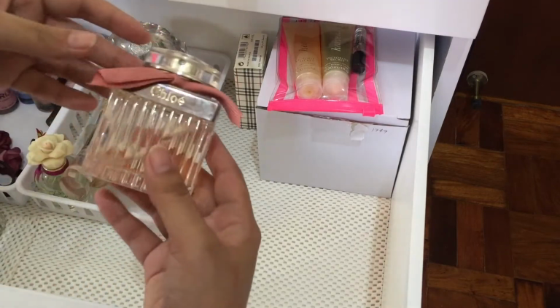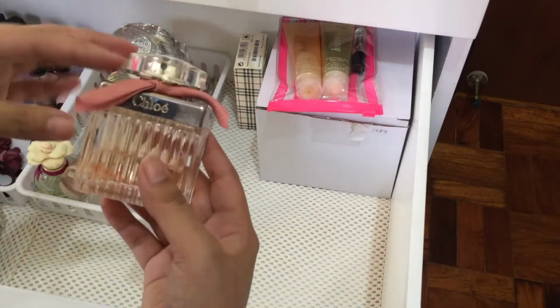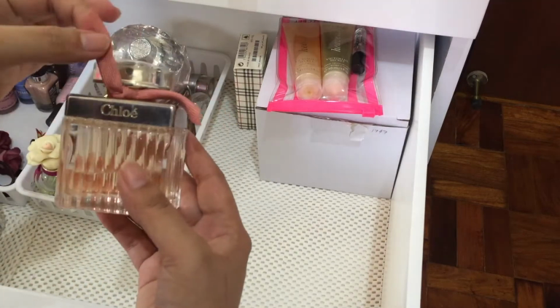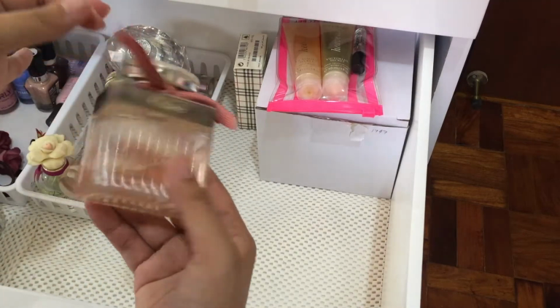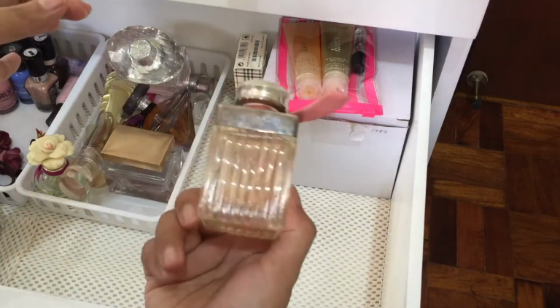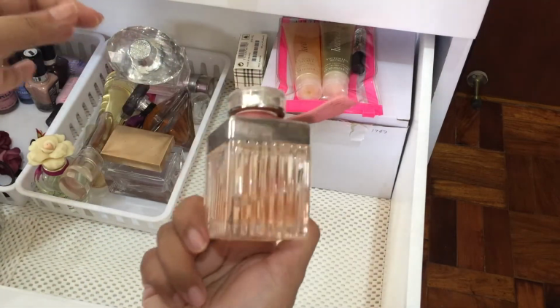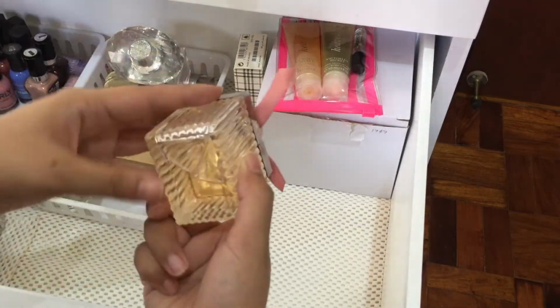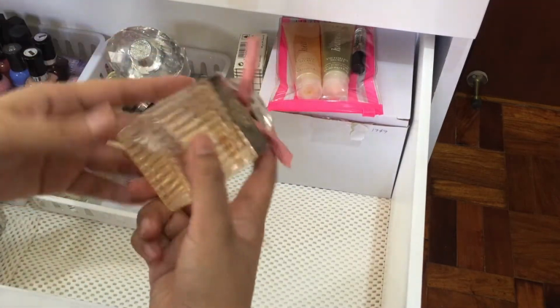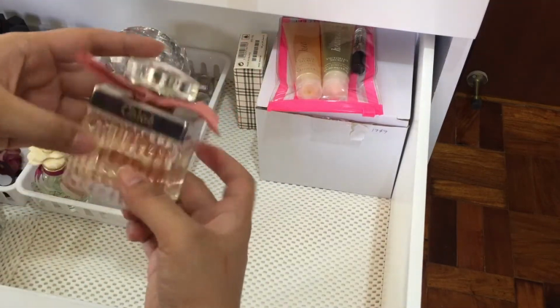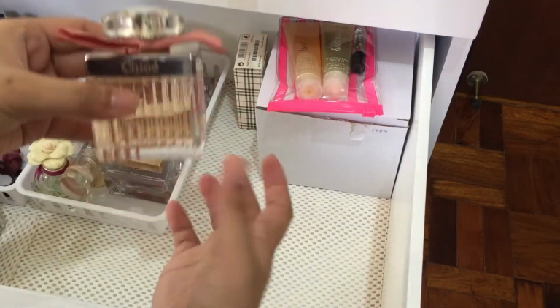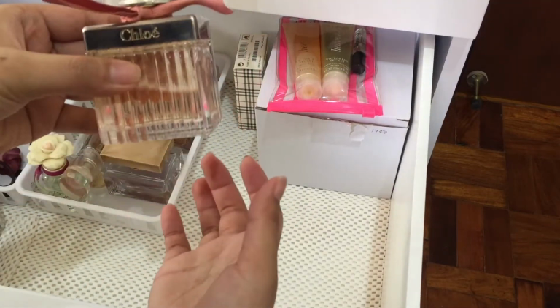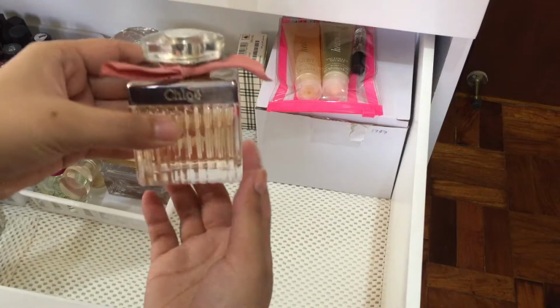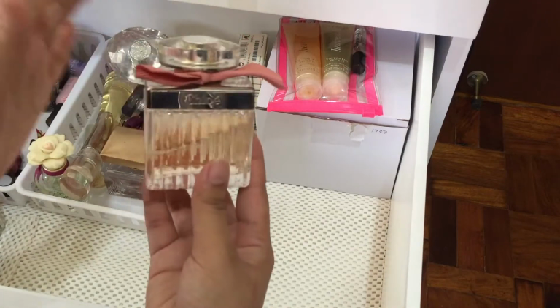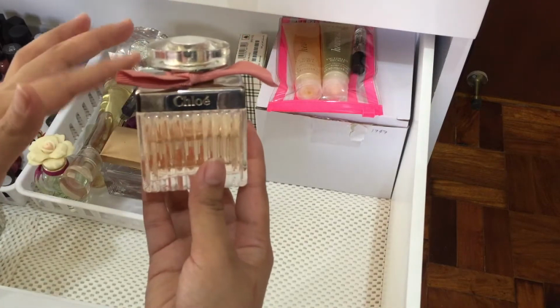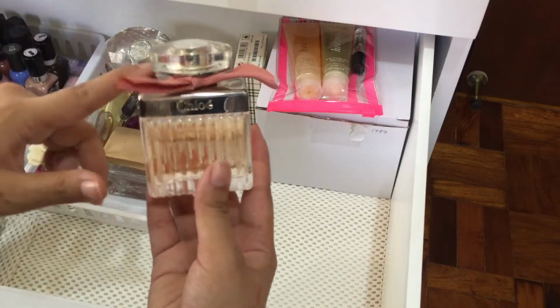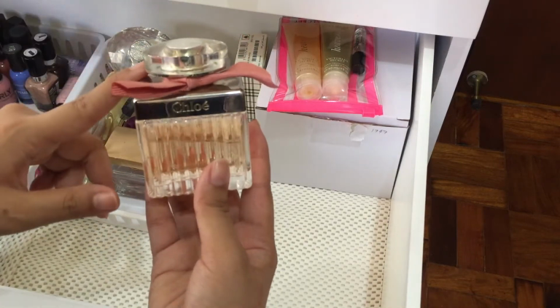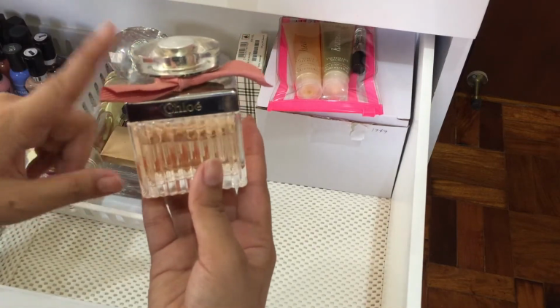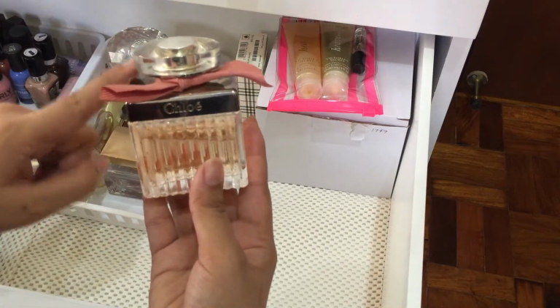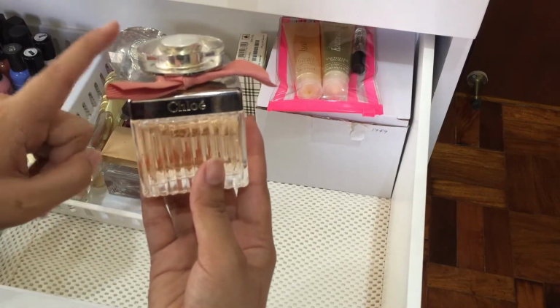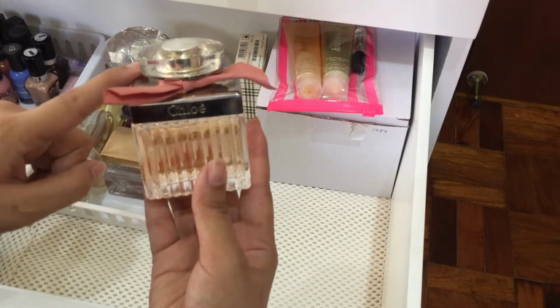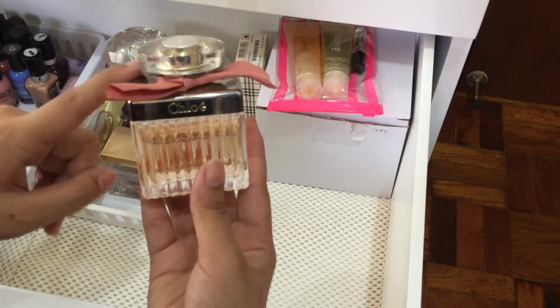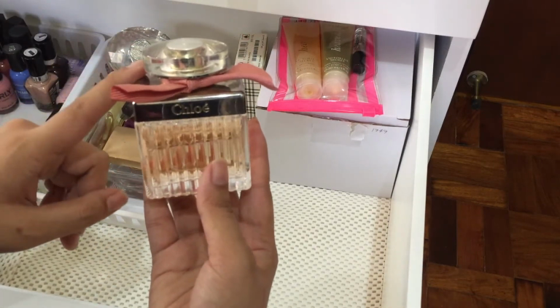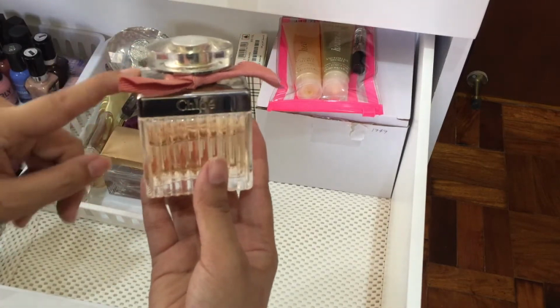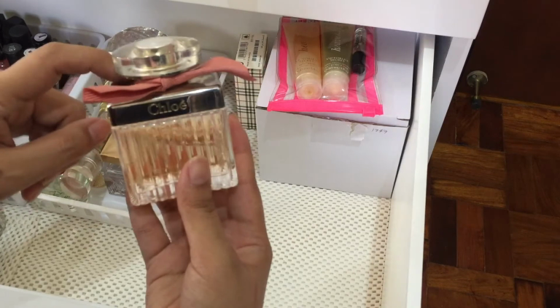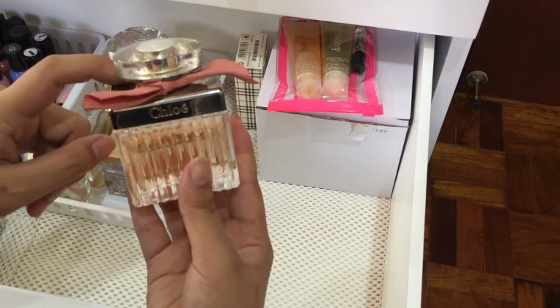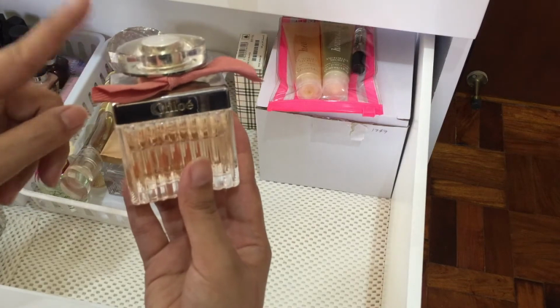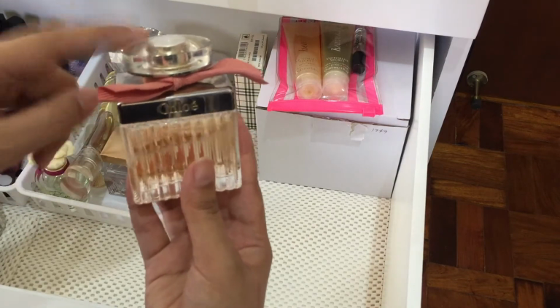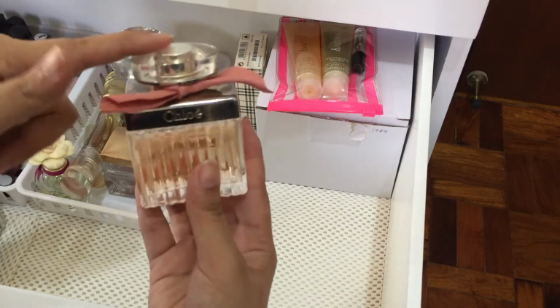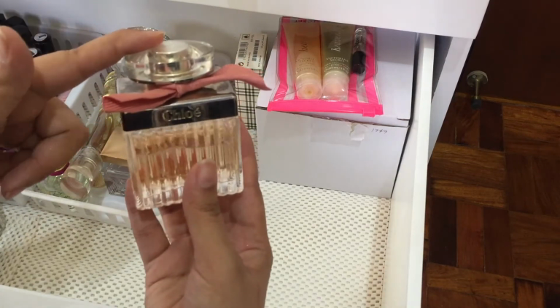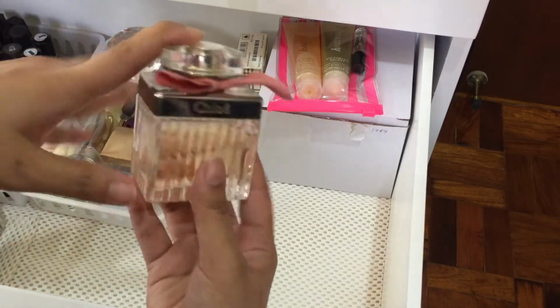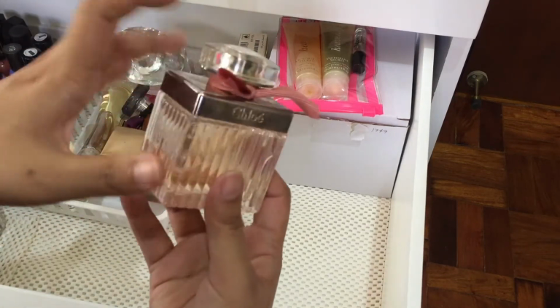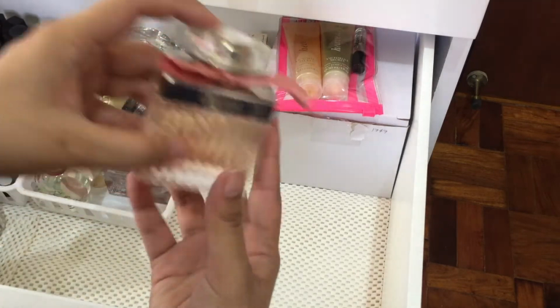Next is this one — this is Chloe, I think this is Roses by Chloe. I do like this one. This is one of the most subtle perfumes that I have, and this is definitely a top 3 perfume for me.